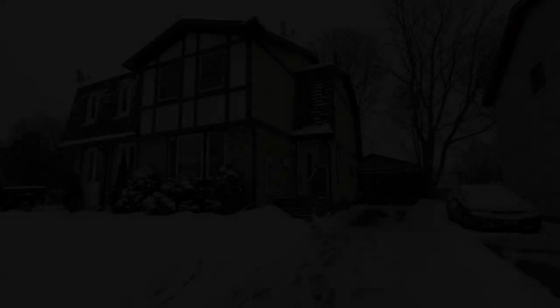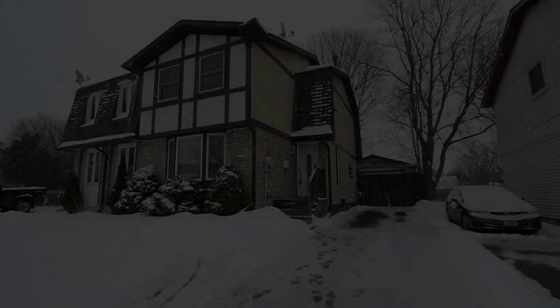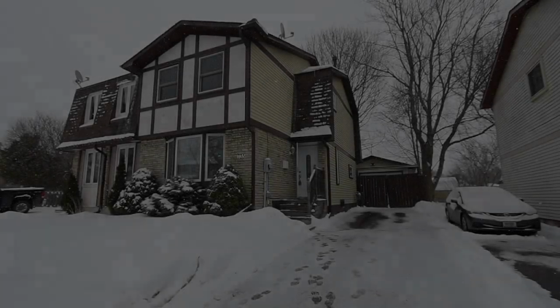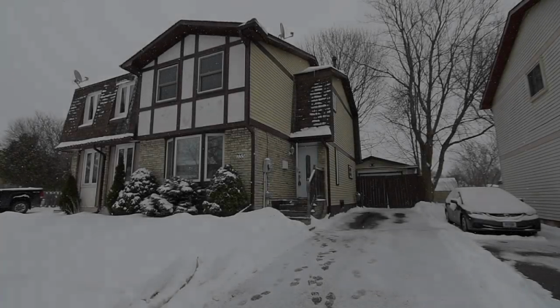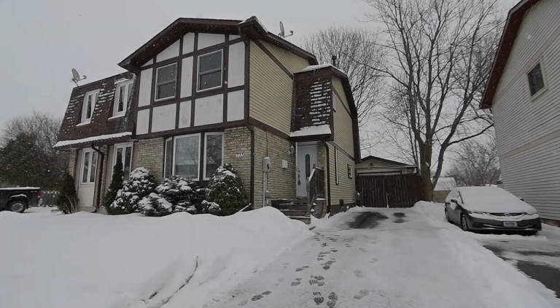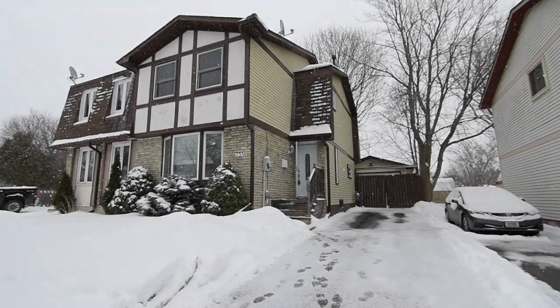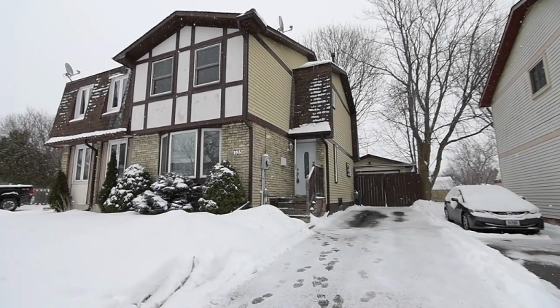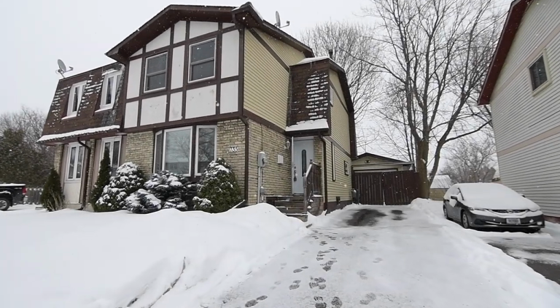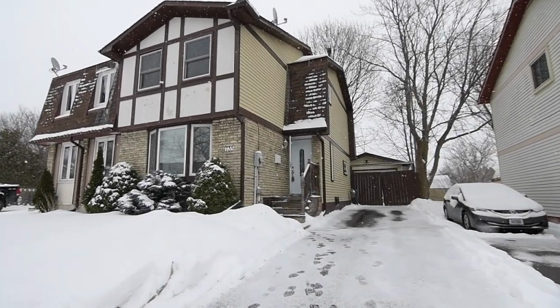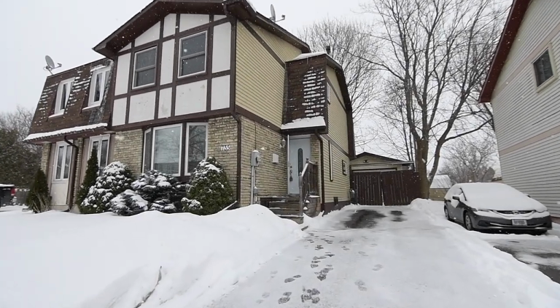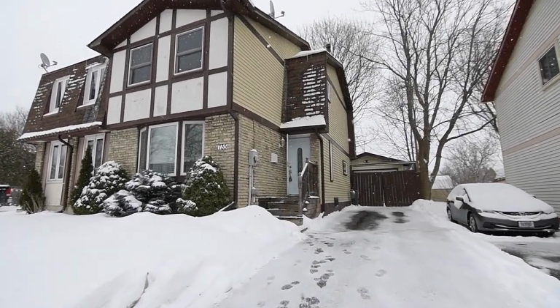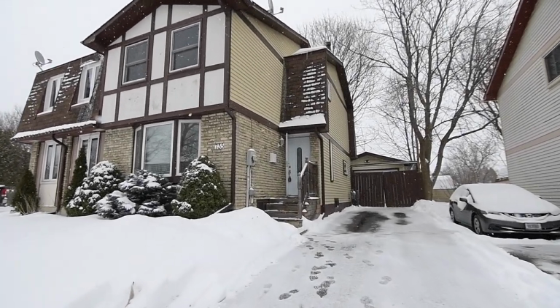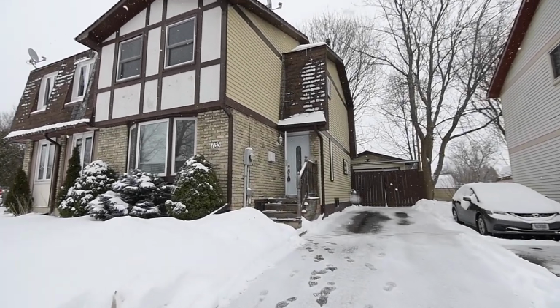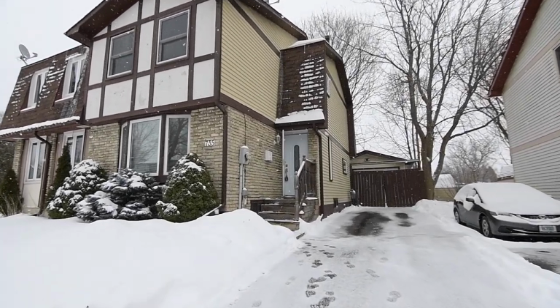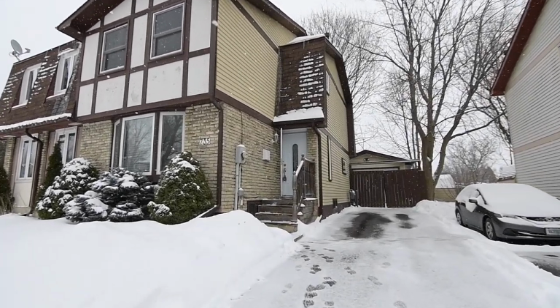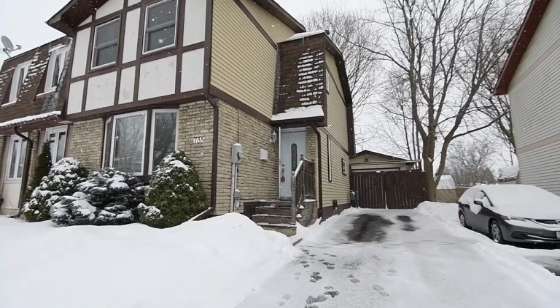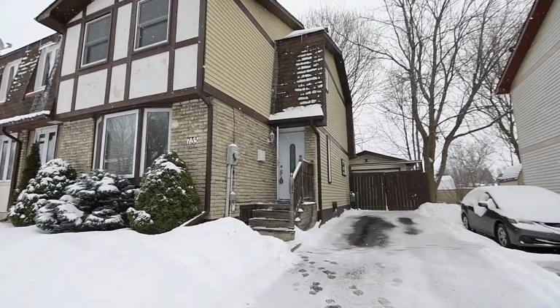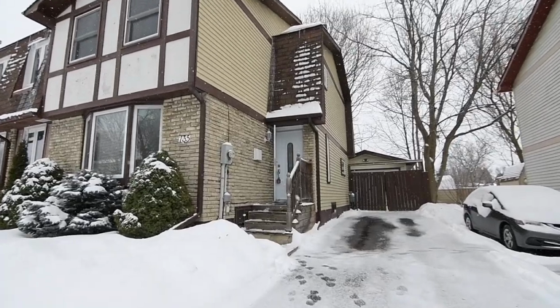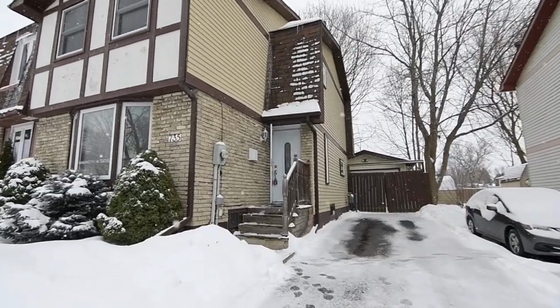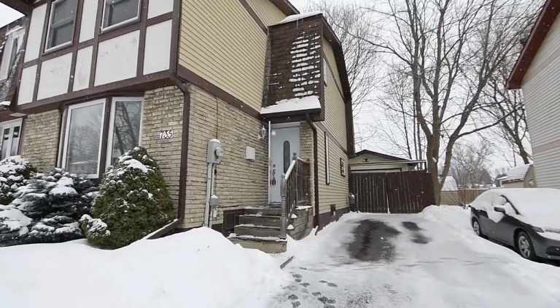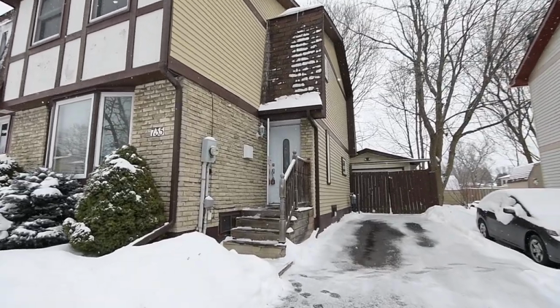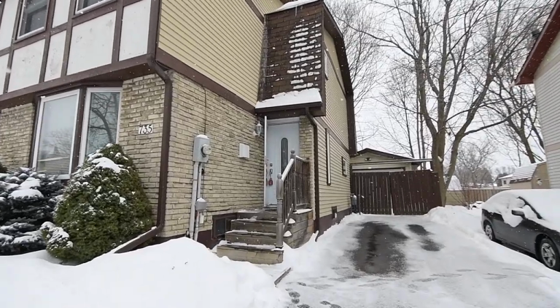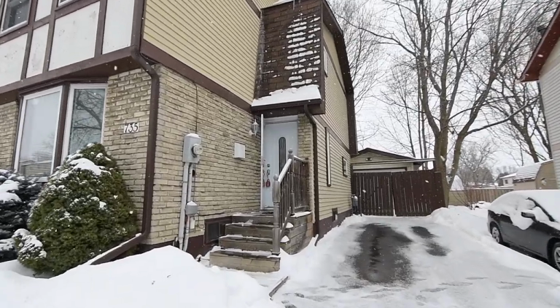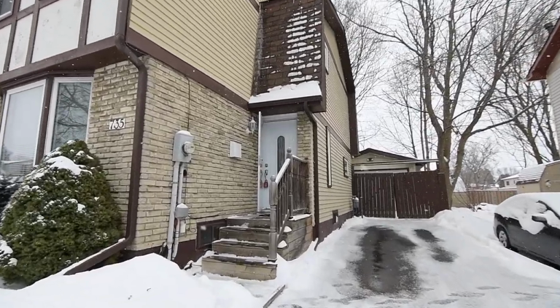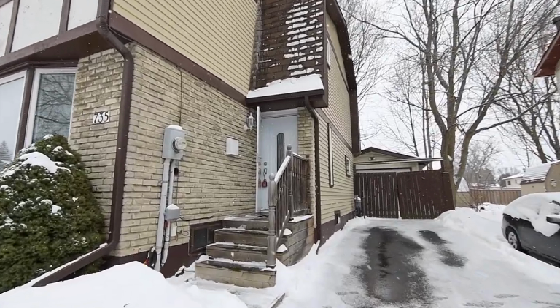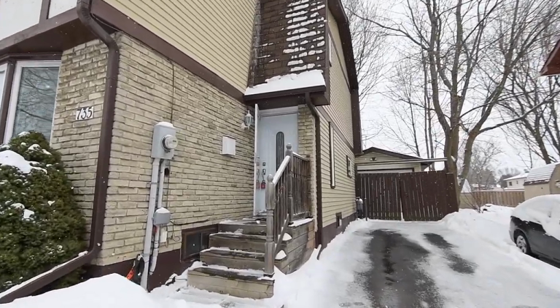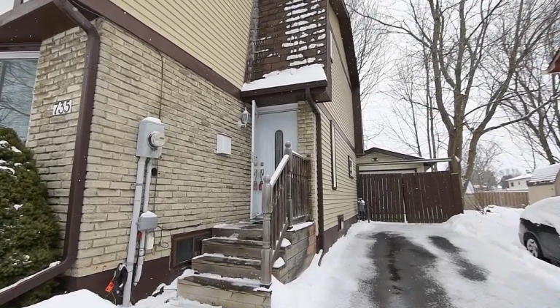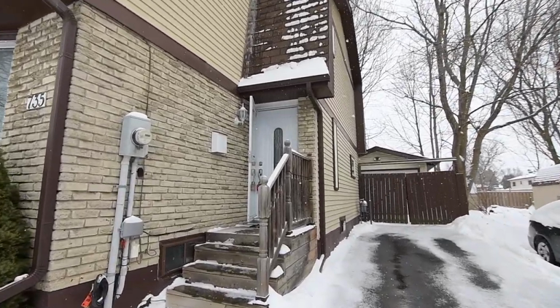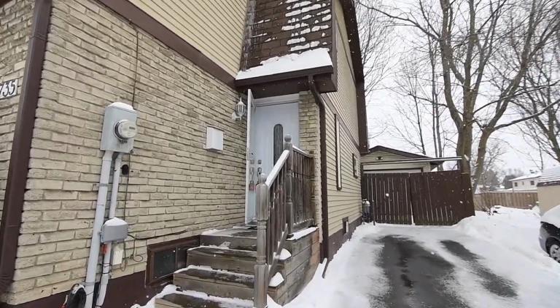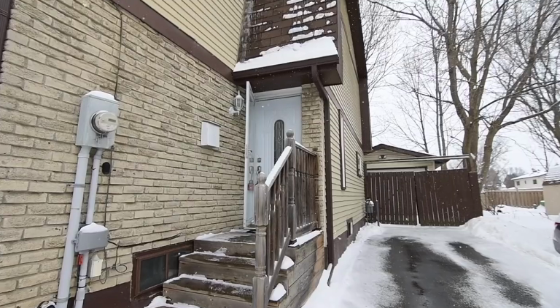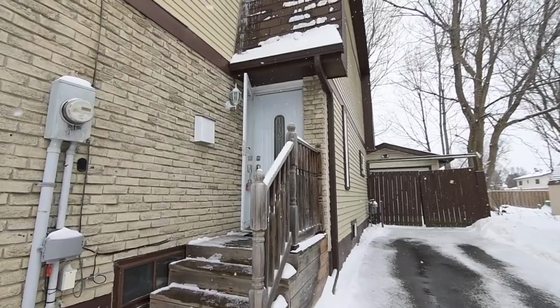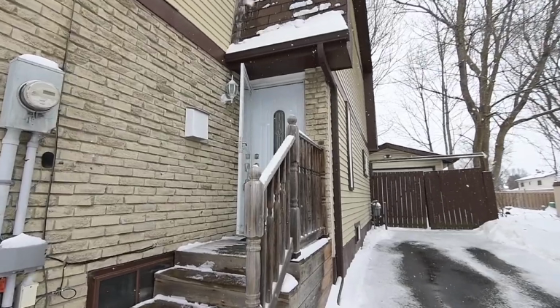Welcome to 735 Hillcroft Street, a wonderful 3 plus 1 bedroom semi-detached home with three washrooms, situated within a well-established neighborhood of Oshawa's Eastdale community.